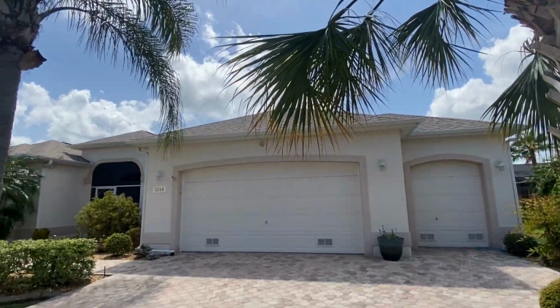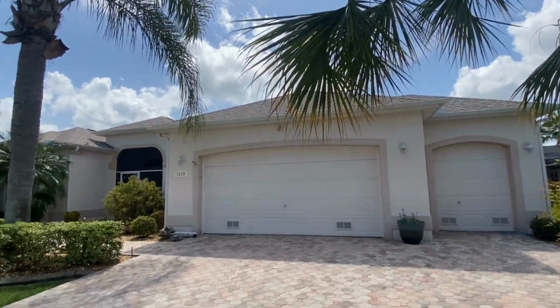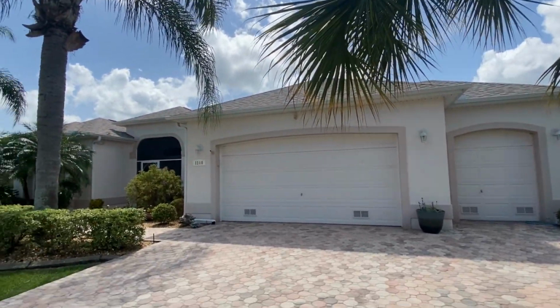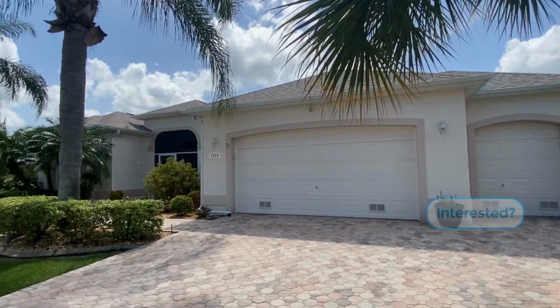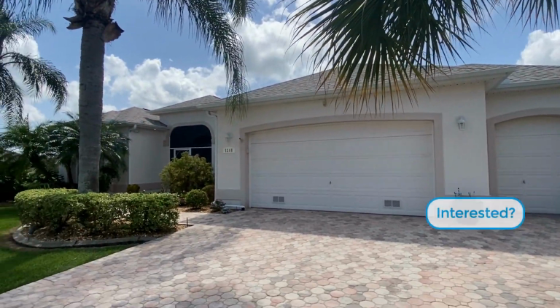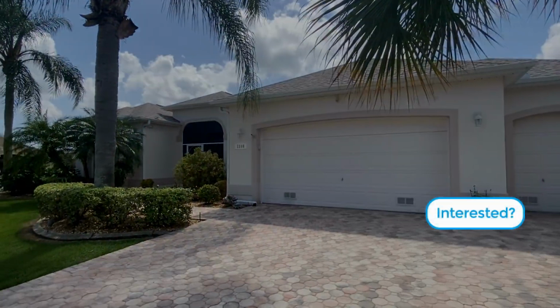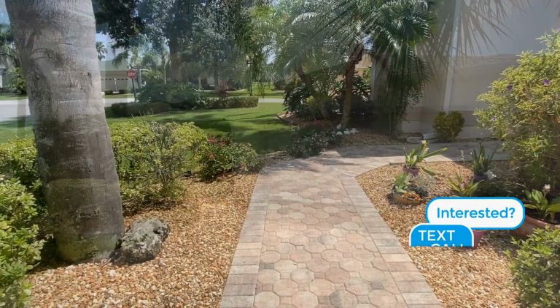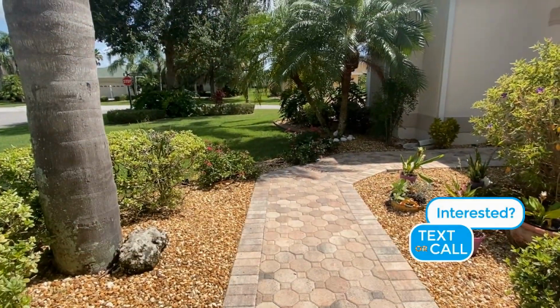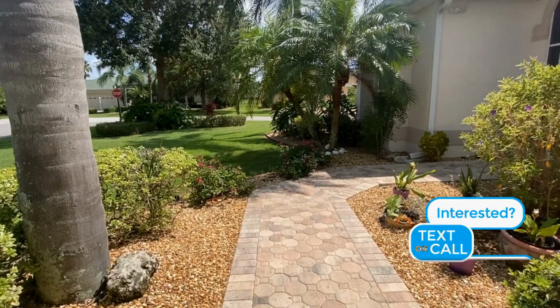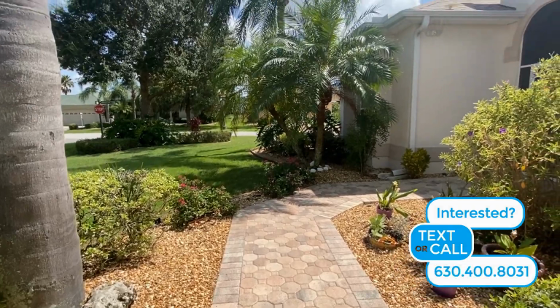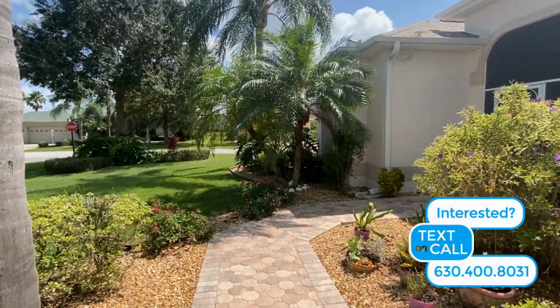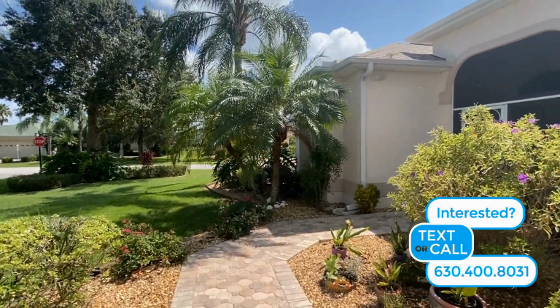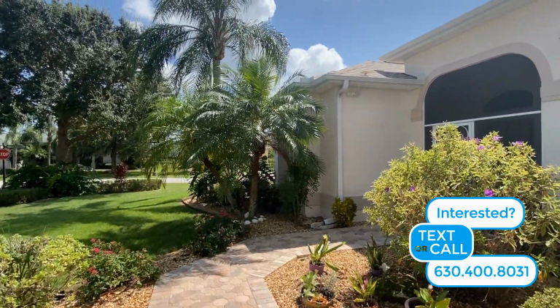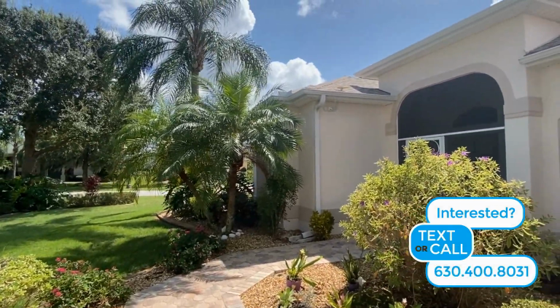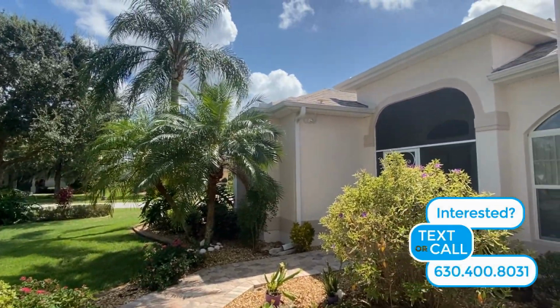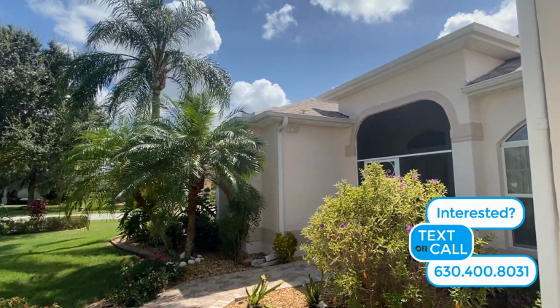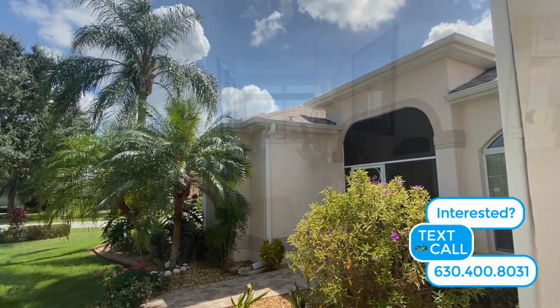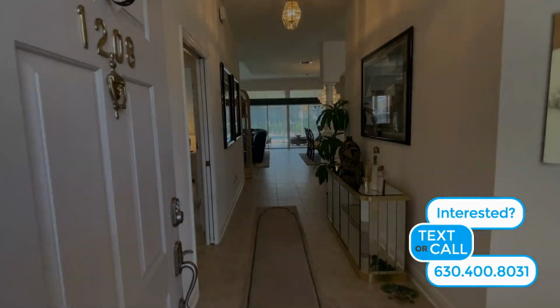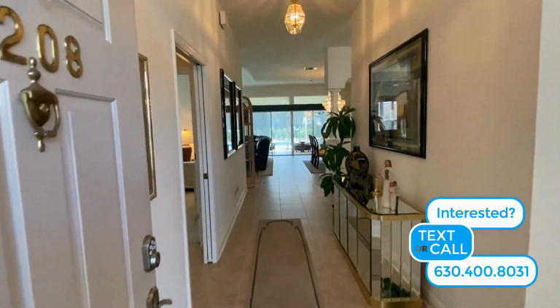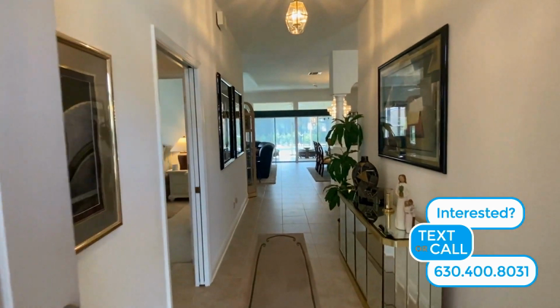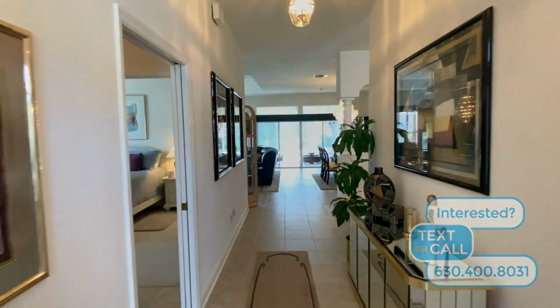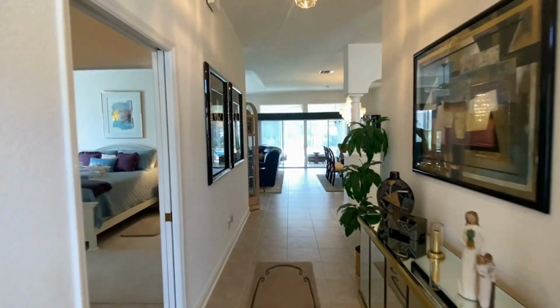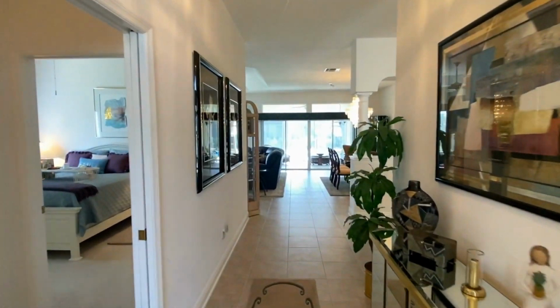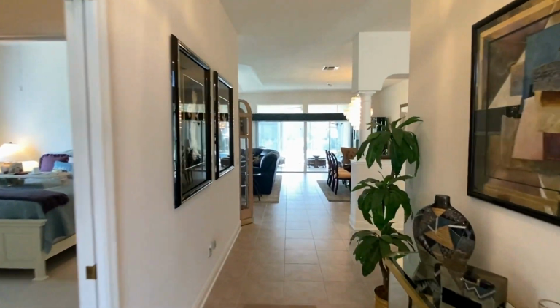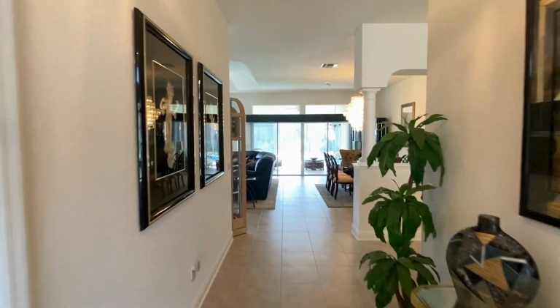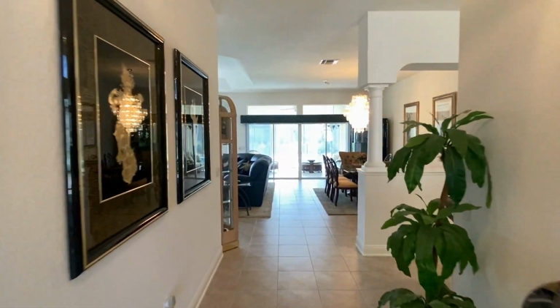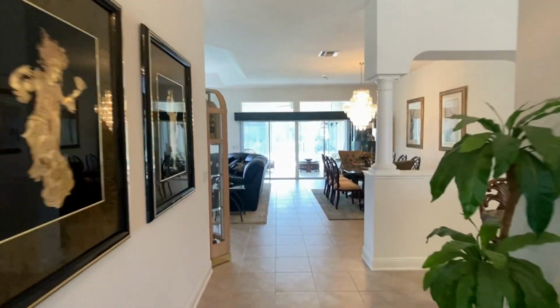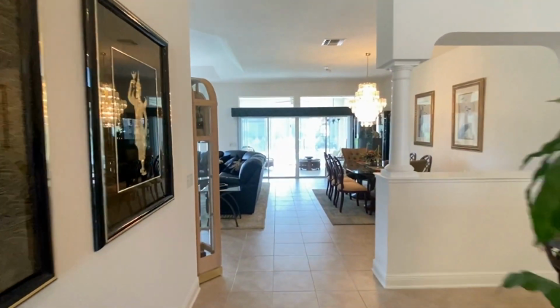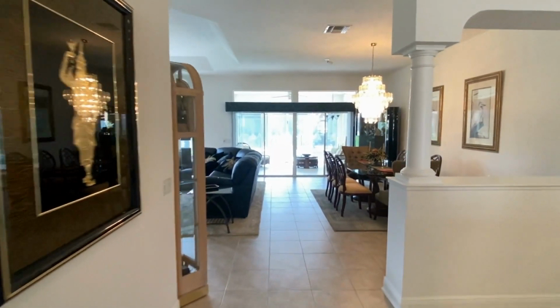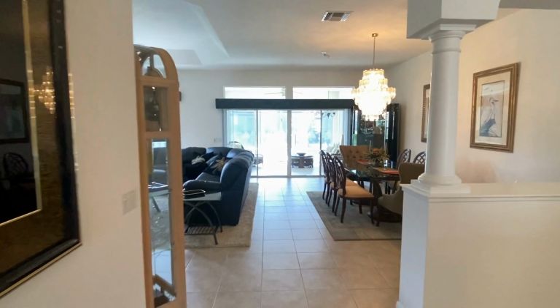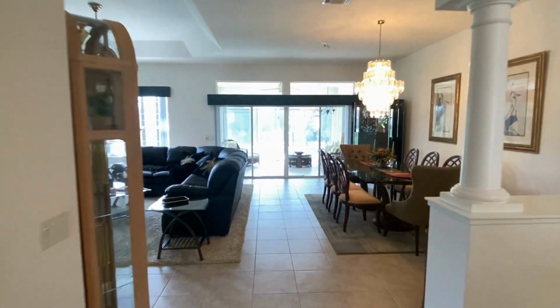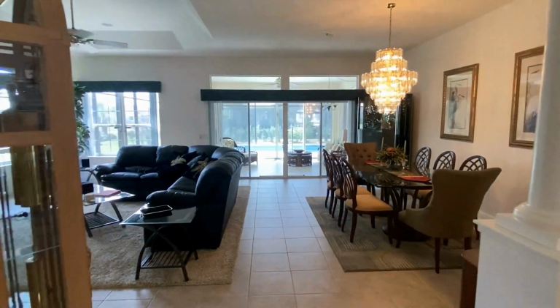This home was built in 2005 and has had significant updates since that time. At its core, it features three bedrooms, two bathrooms, and approximately 2,500 square feet under air. This home offers an excellent floor plan for everyday living and entertaining.